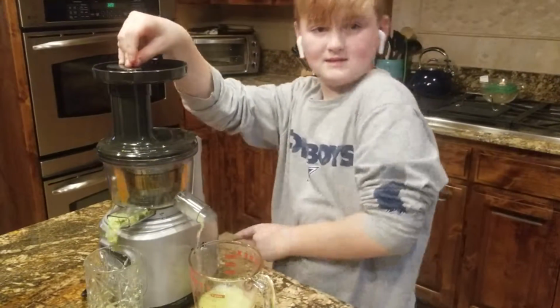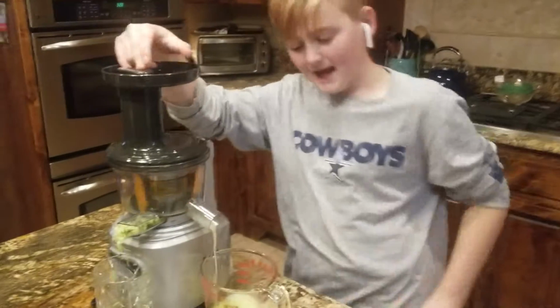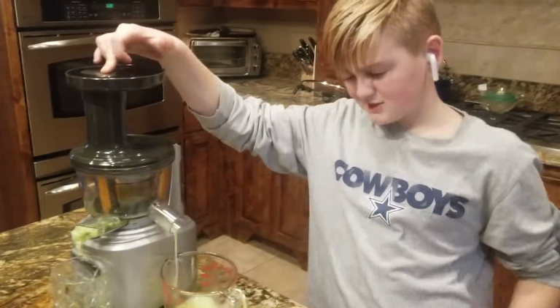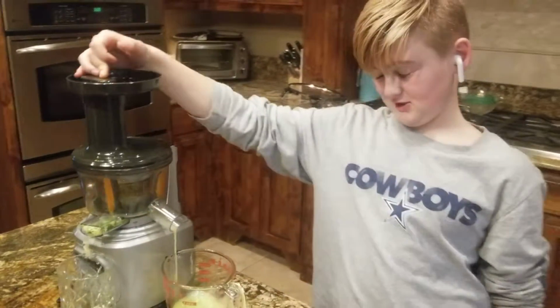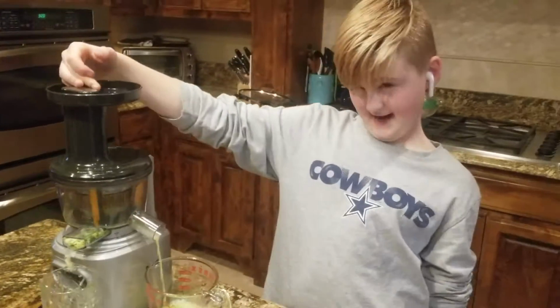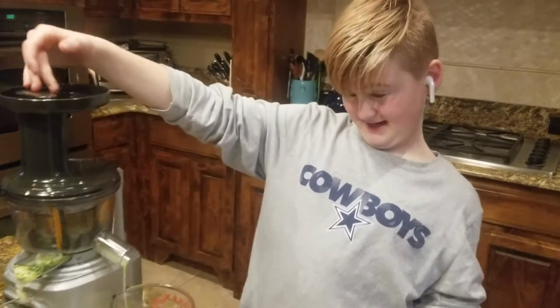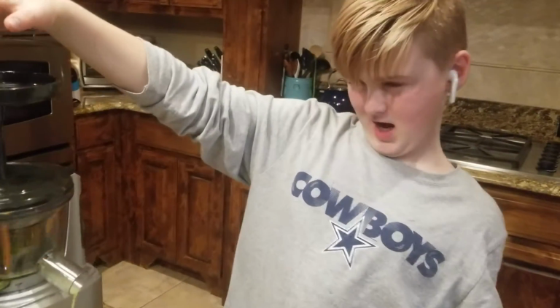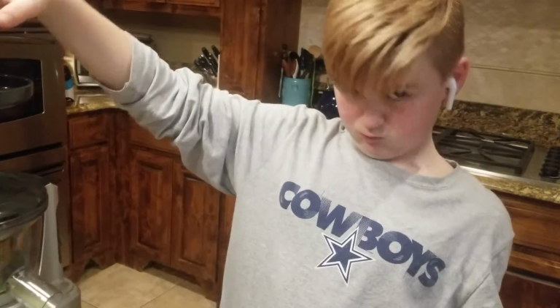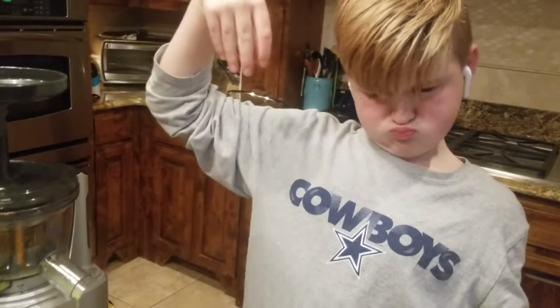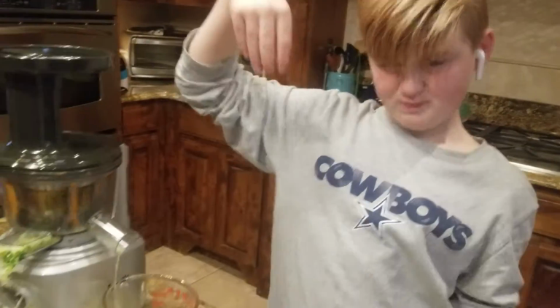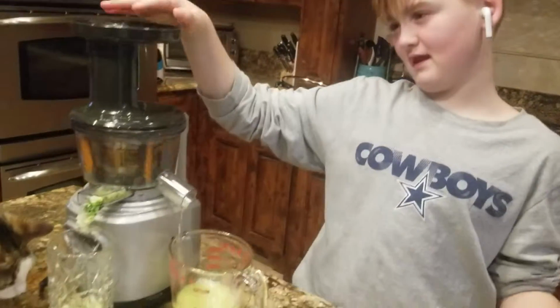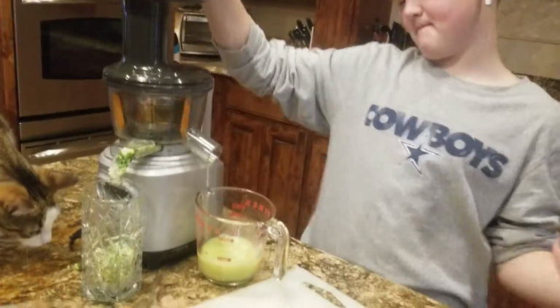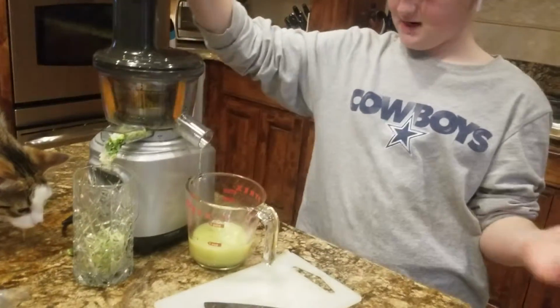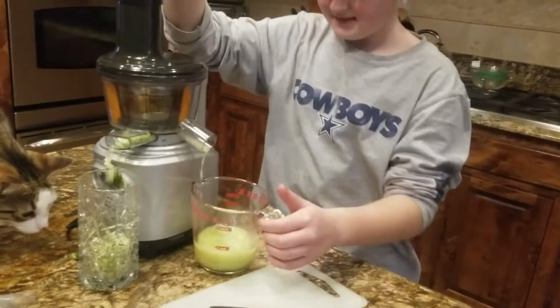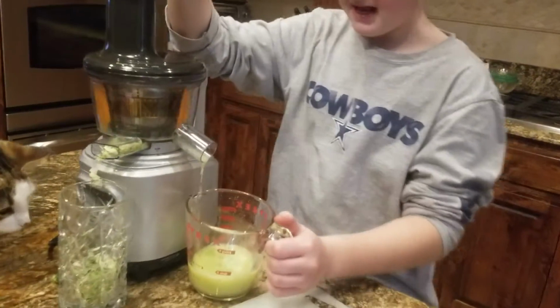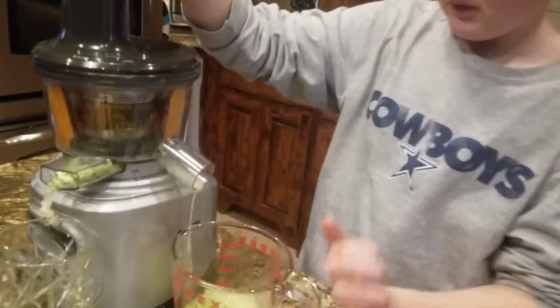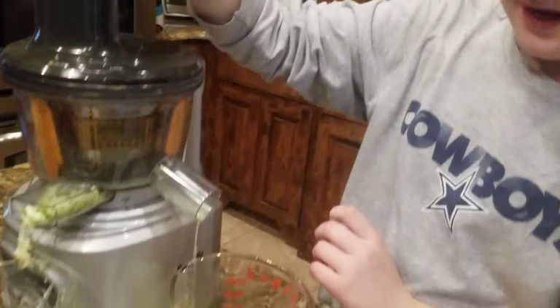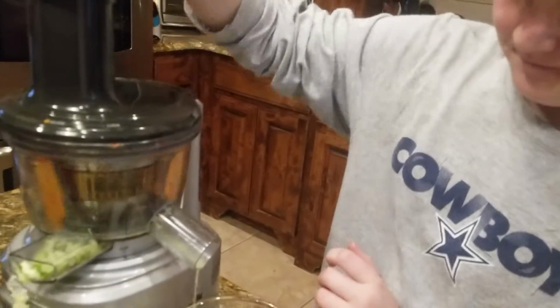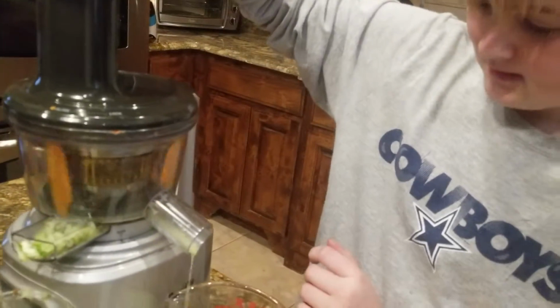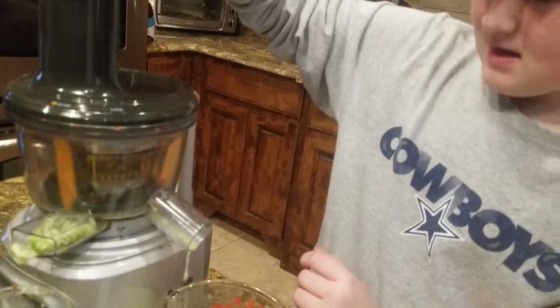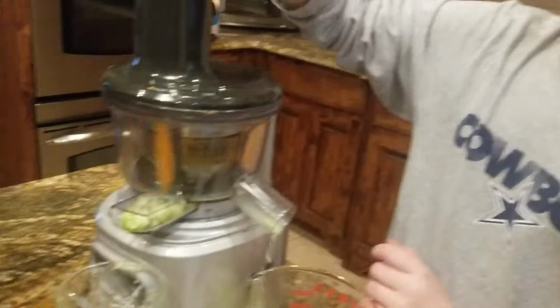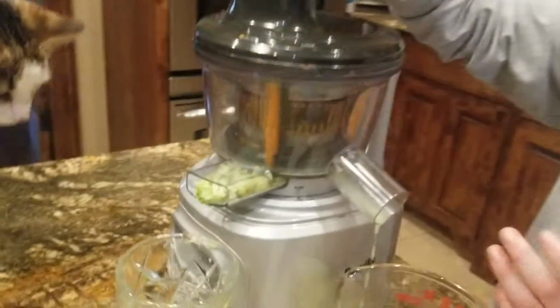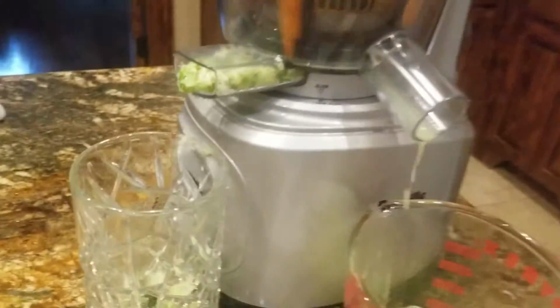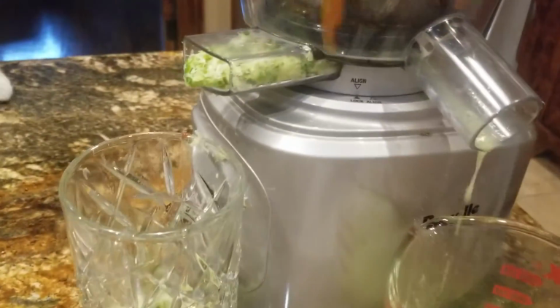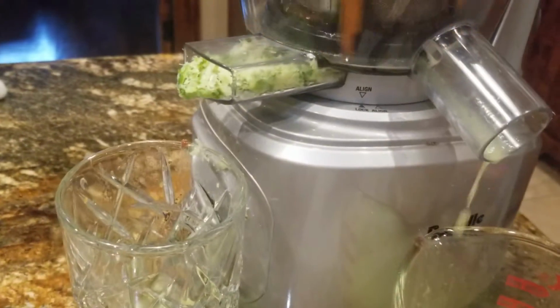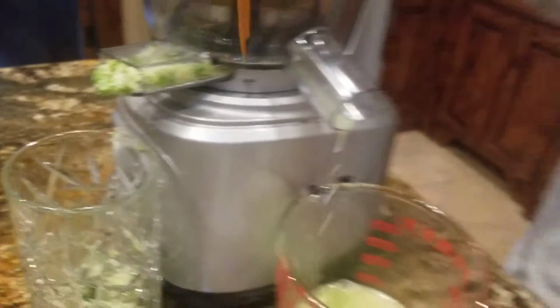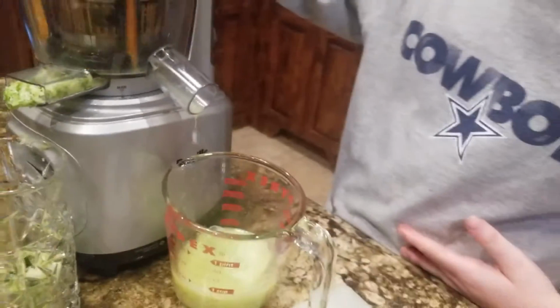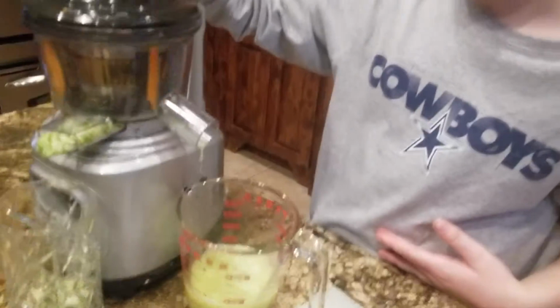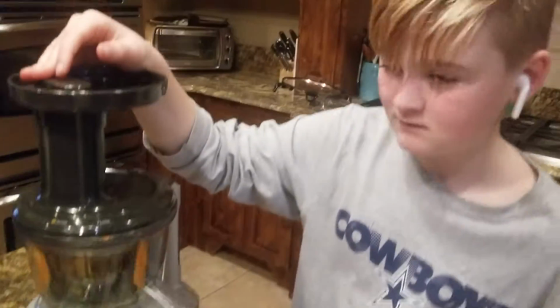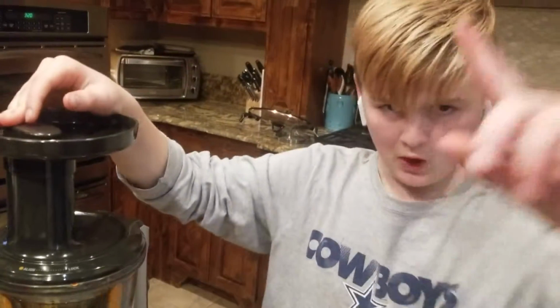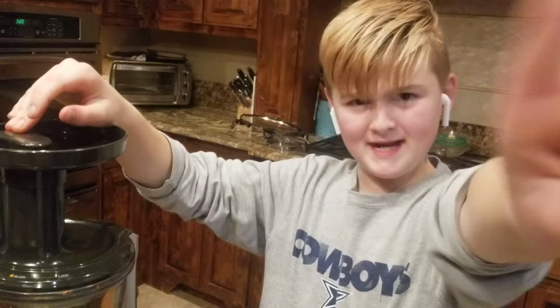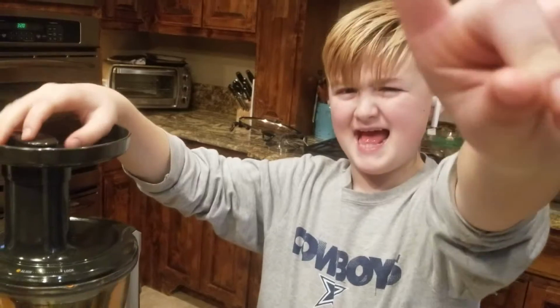Hey guys, it's Ray and Baloney! What are you making? Right now we're squeezing limes for National Margarita Day. Don't drink, kids!